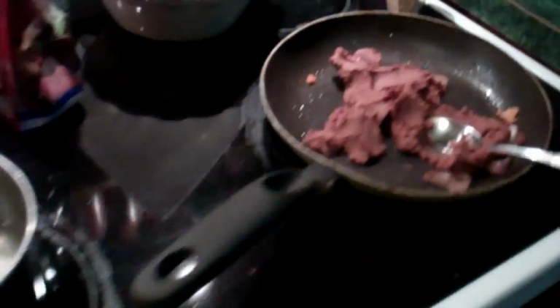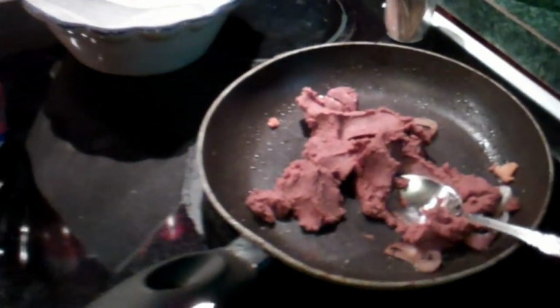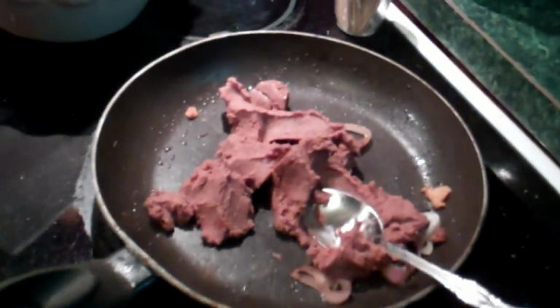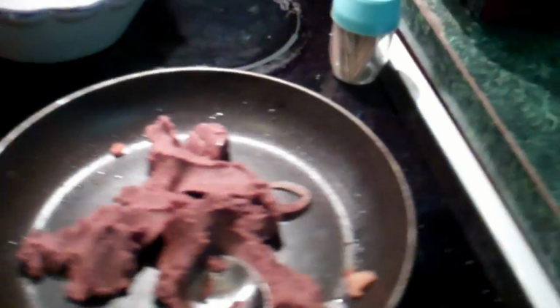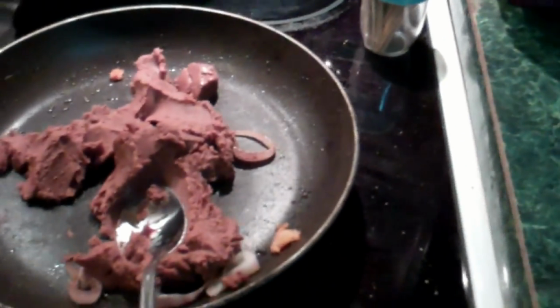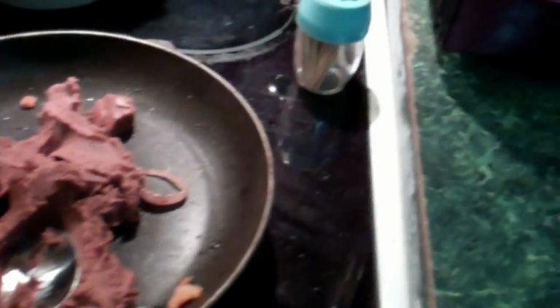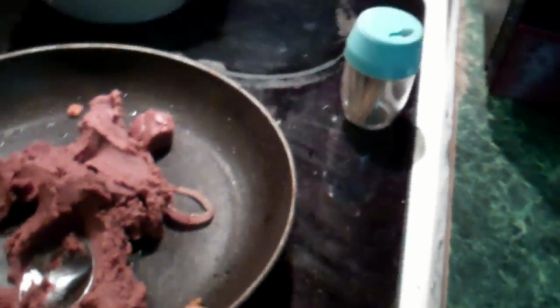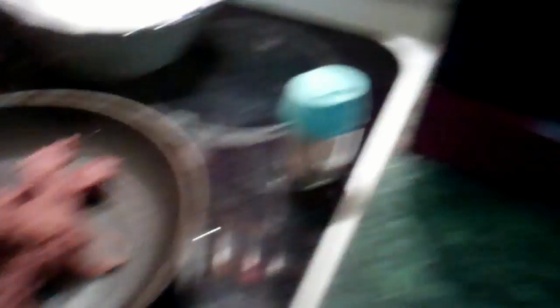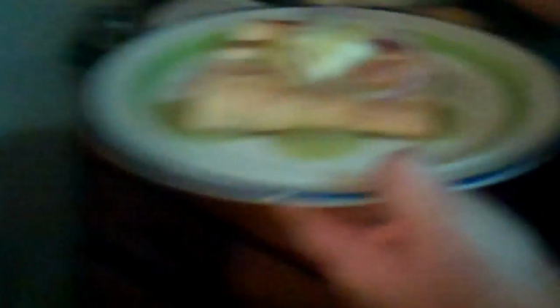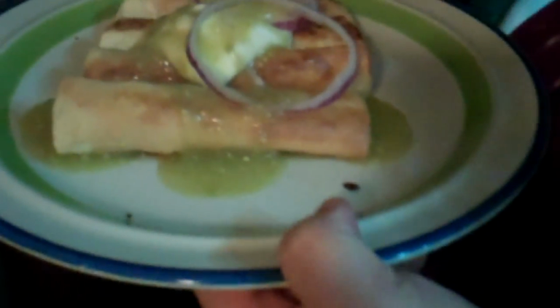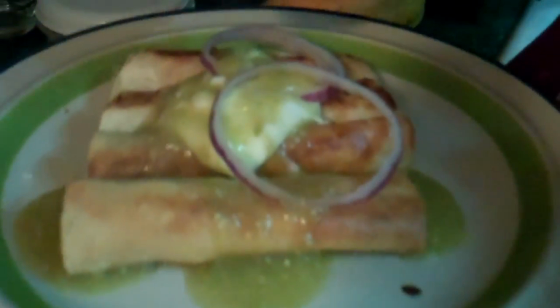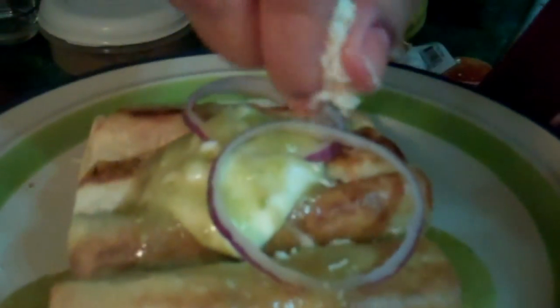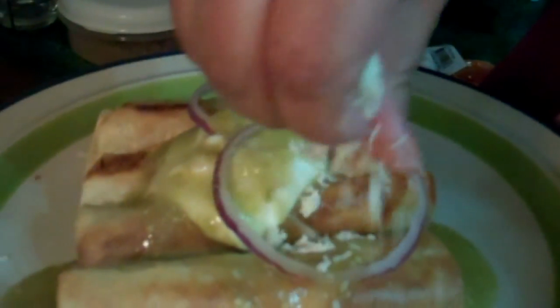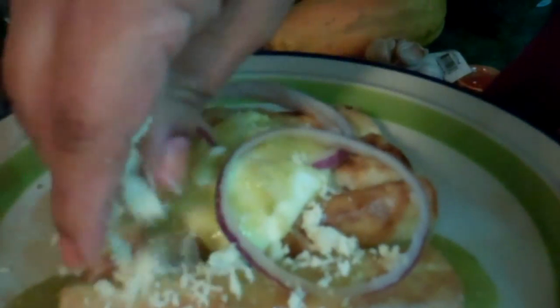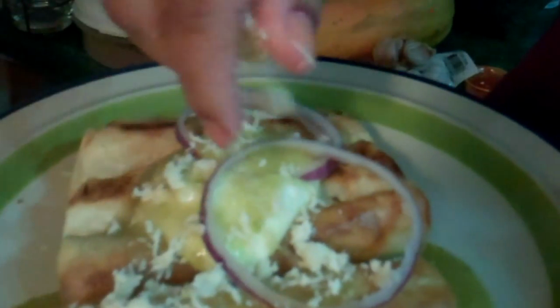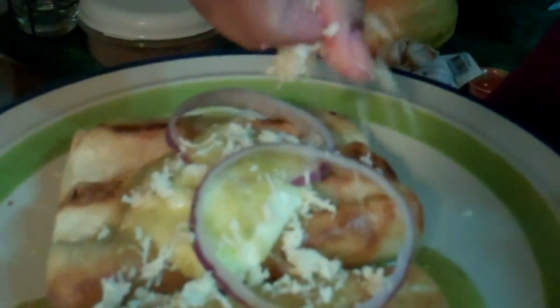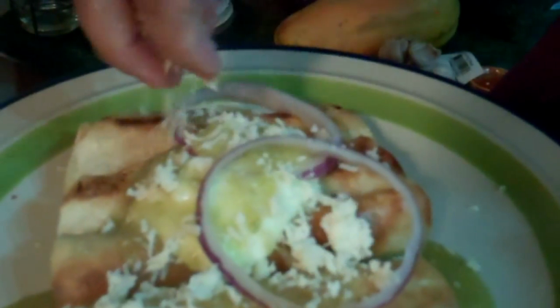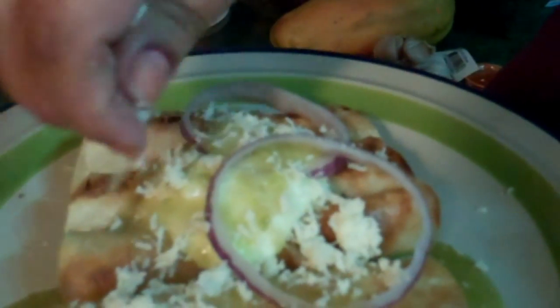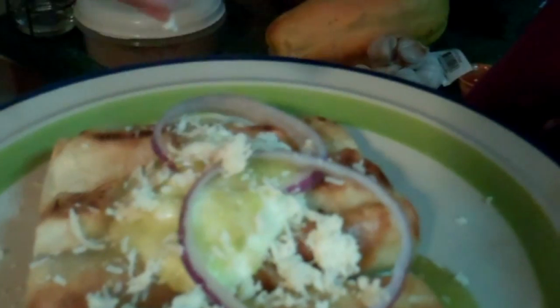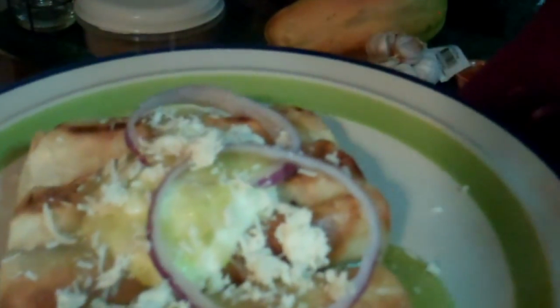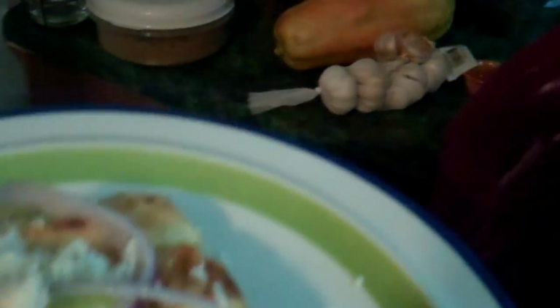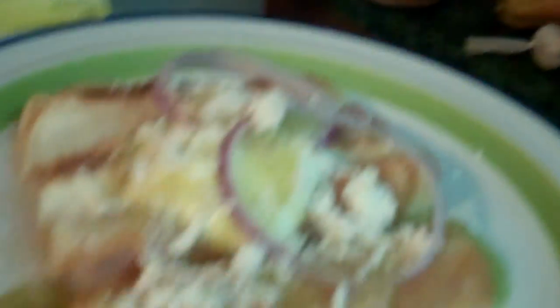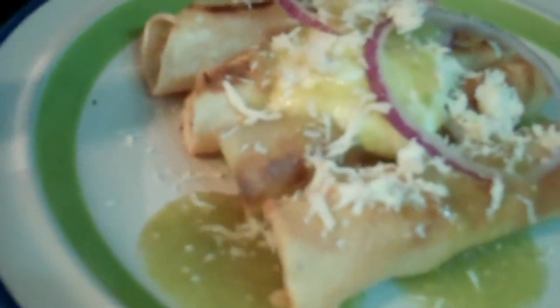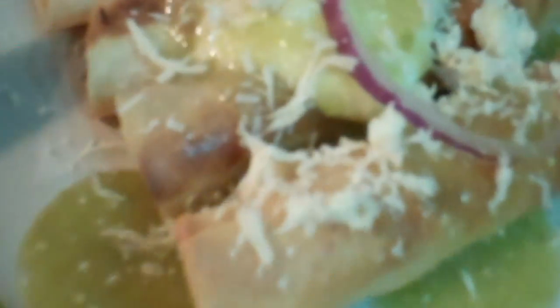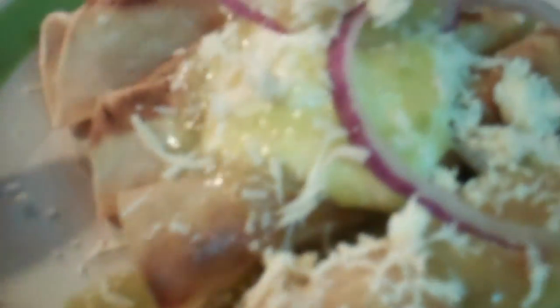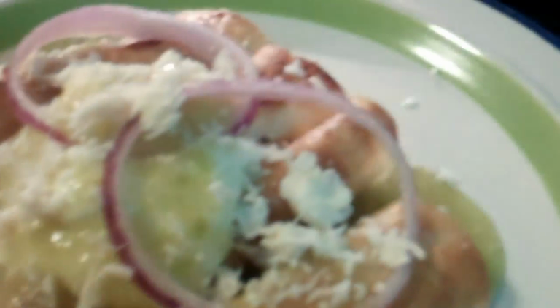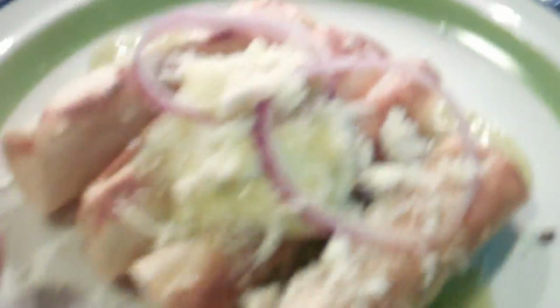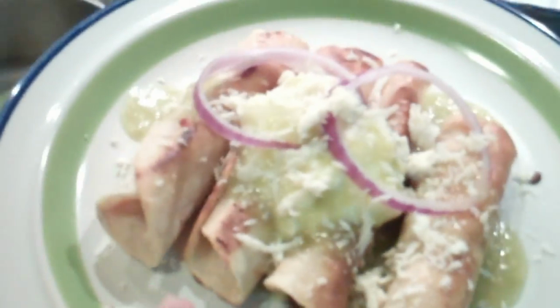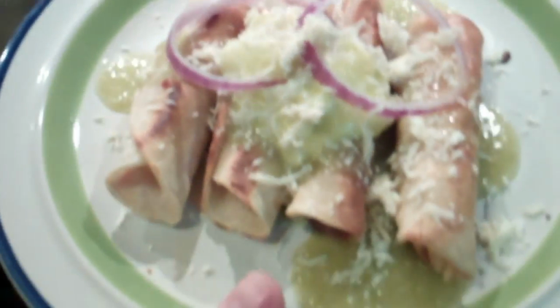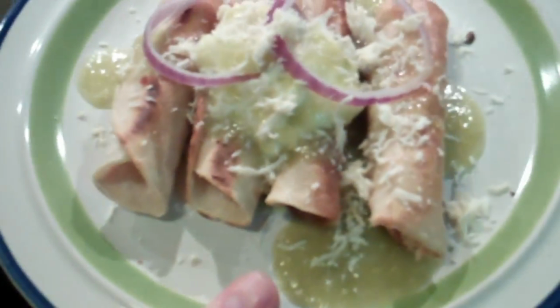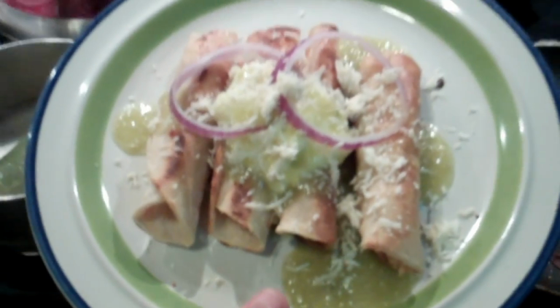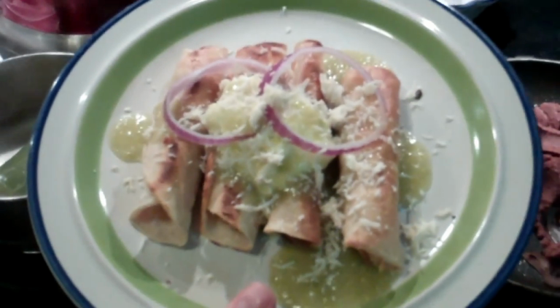Might as well put some queso on it. Yeah, there you go. Mmm. Yummy. Es para ti. Para mi. Well, there you go.